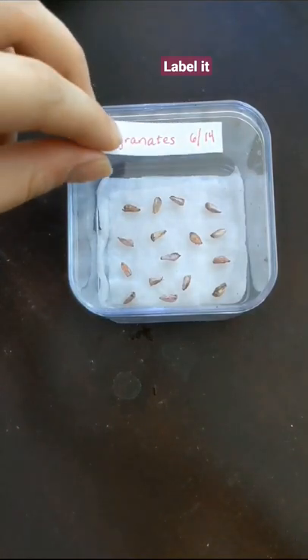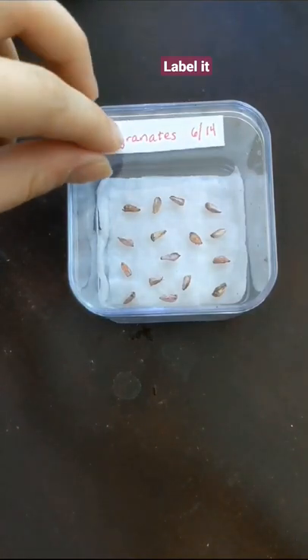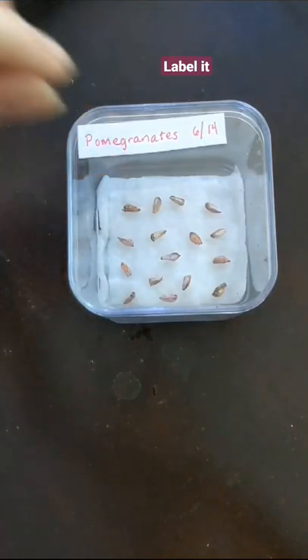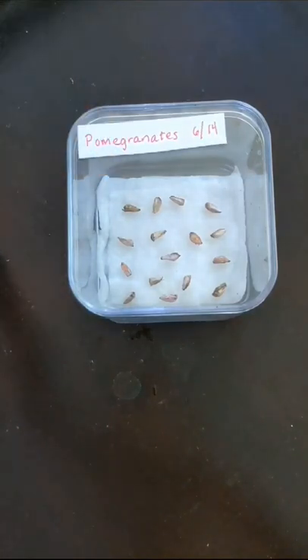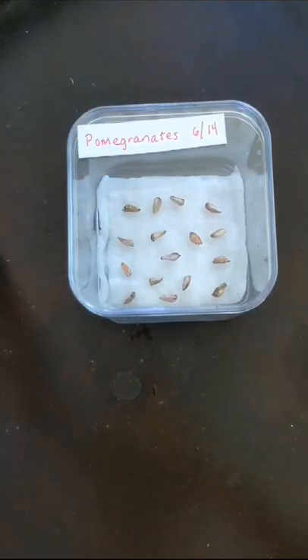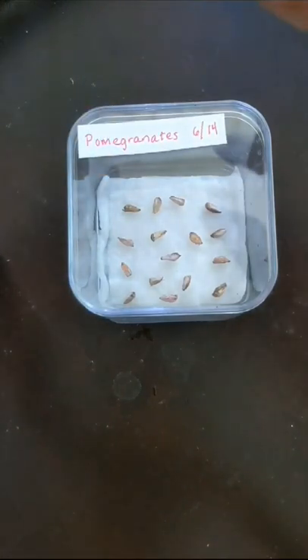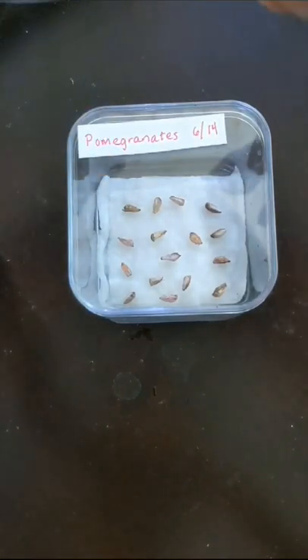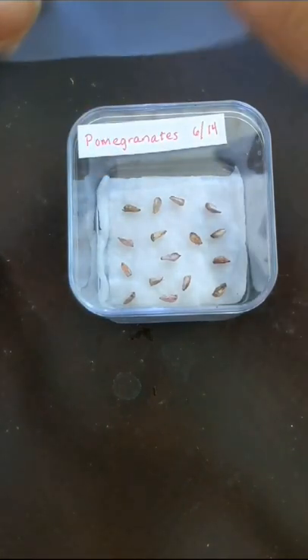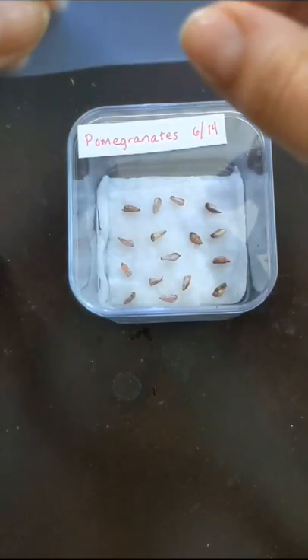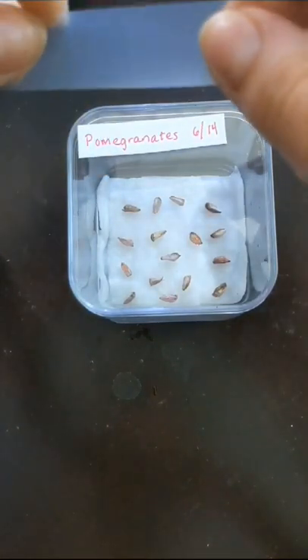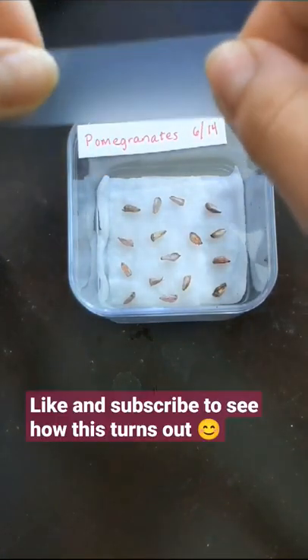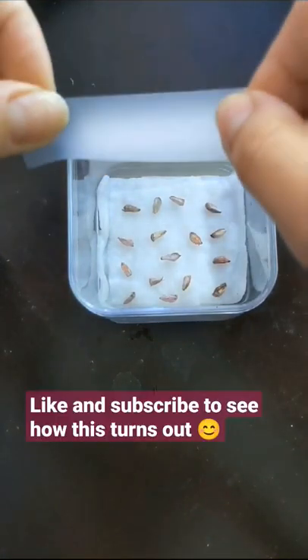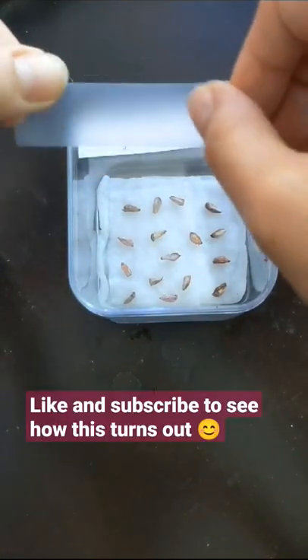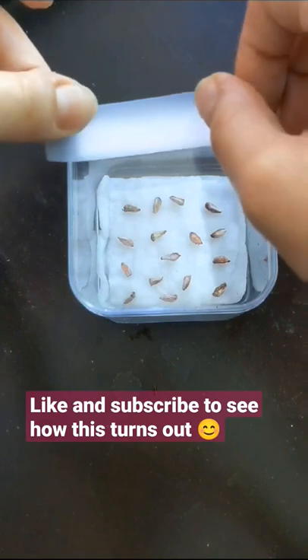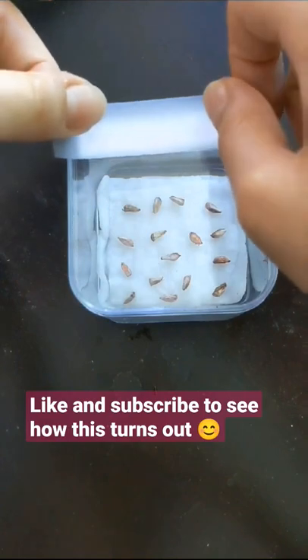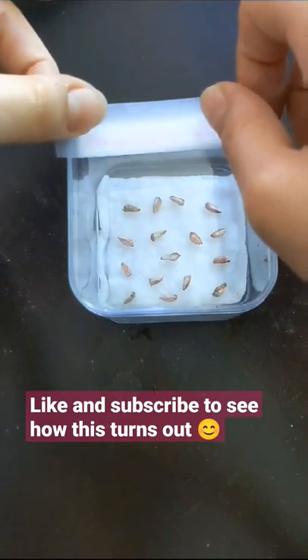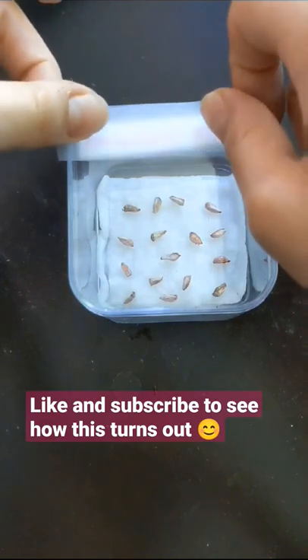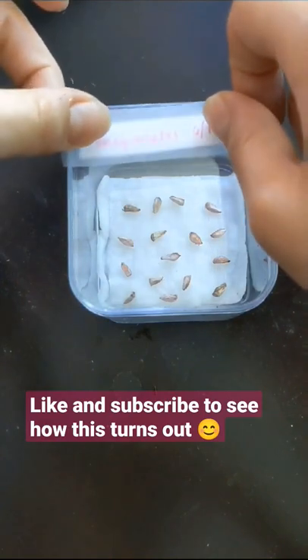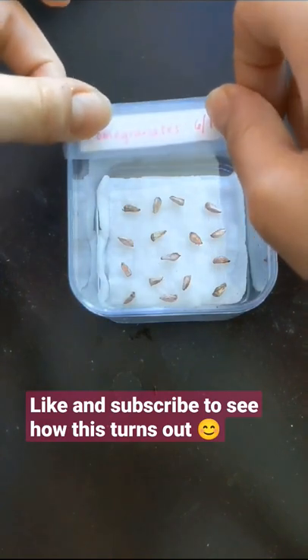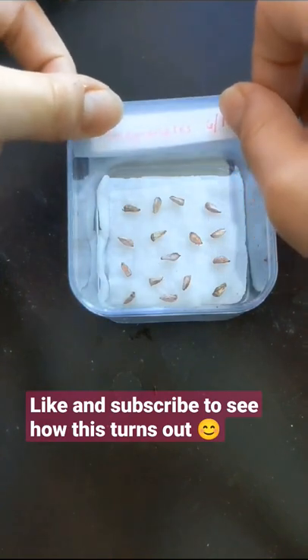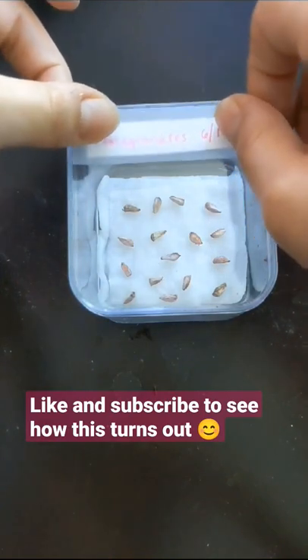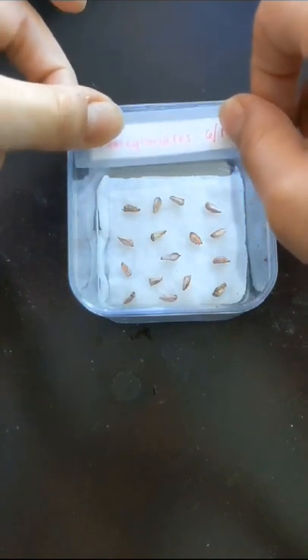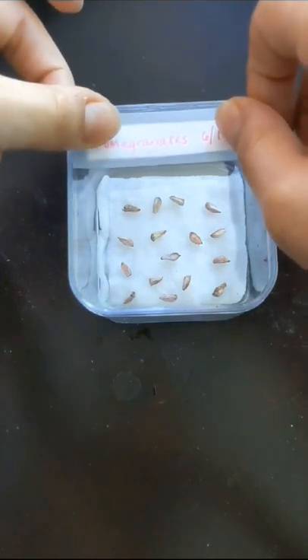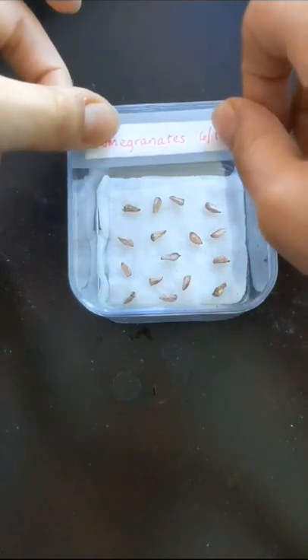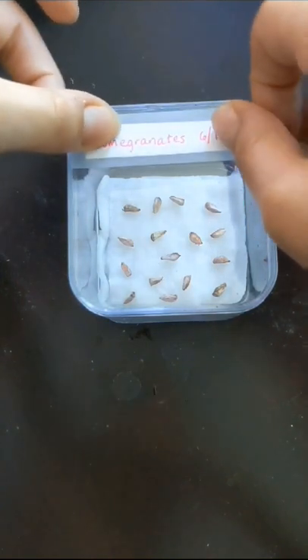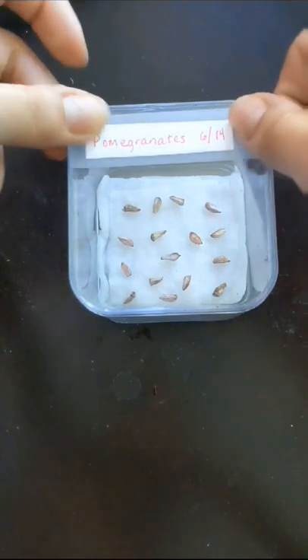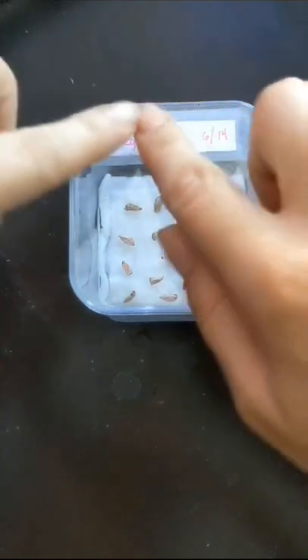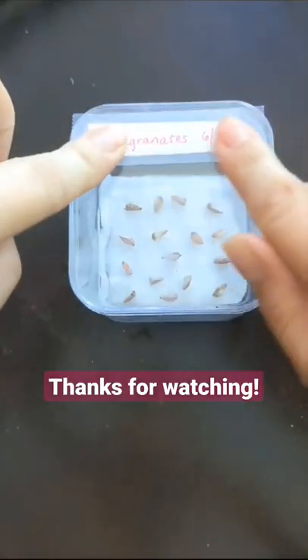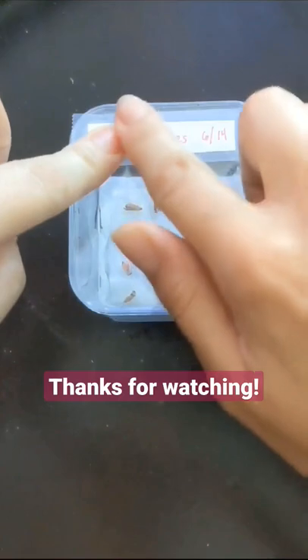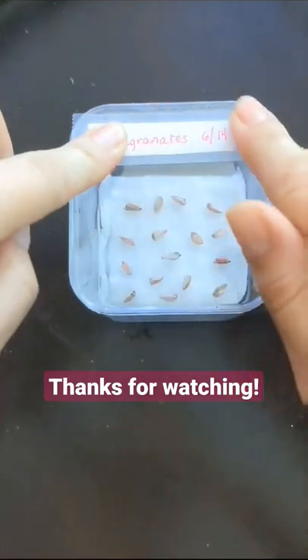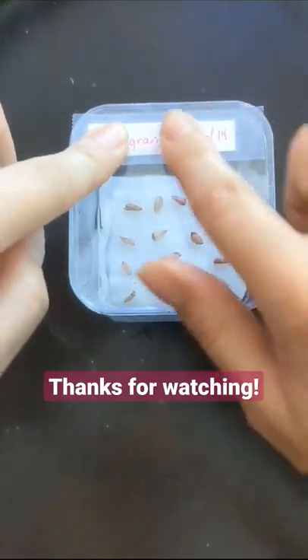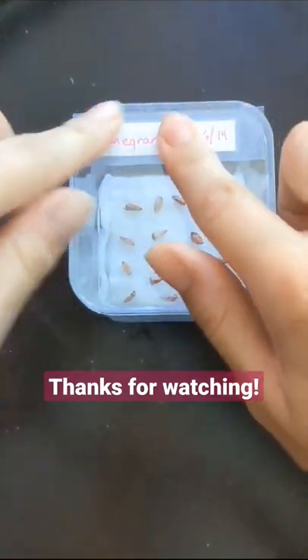Now I'm just gonna label it and we'll keep checking back on it. Make sure you like and subscribe so you can see how this goes along with me.